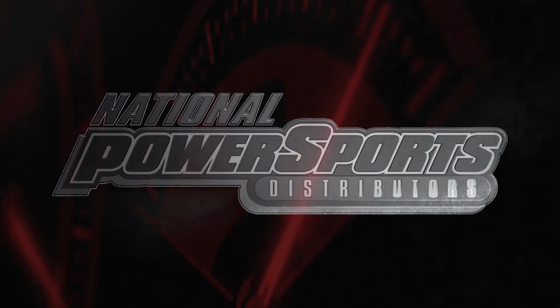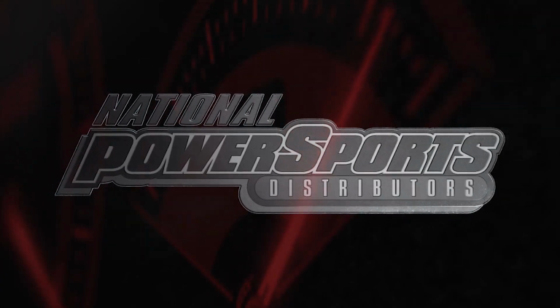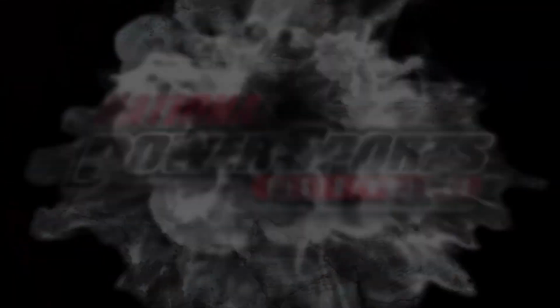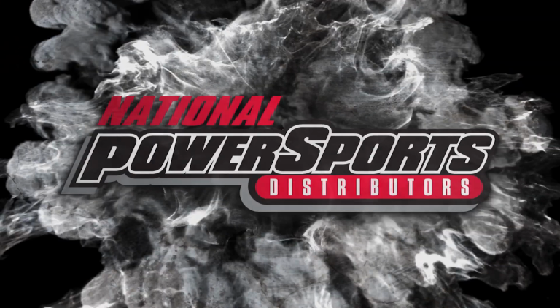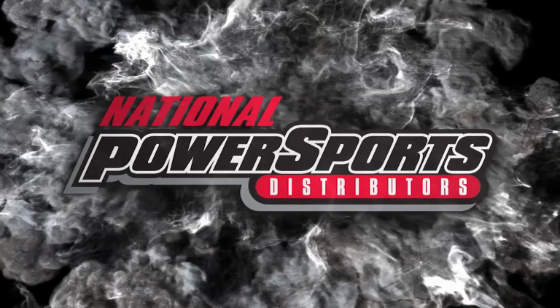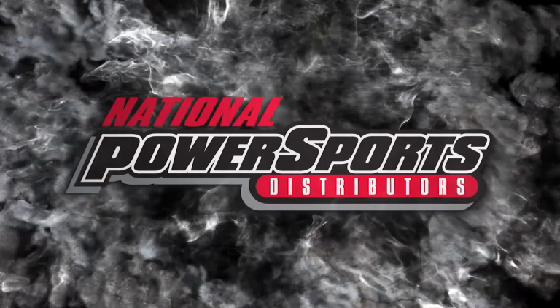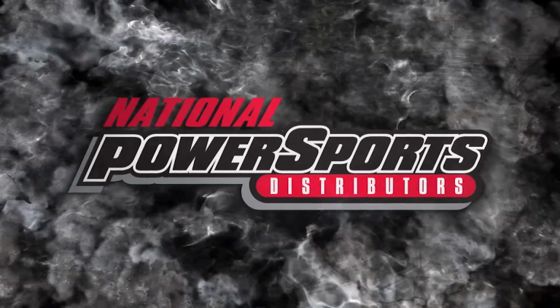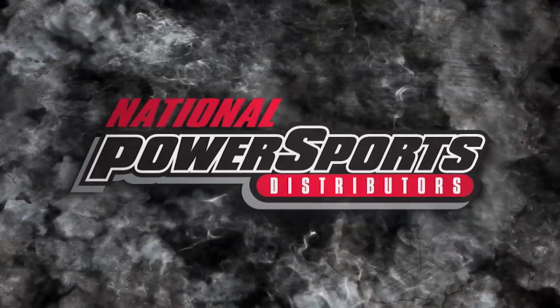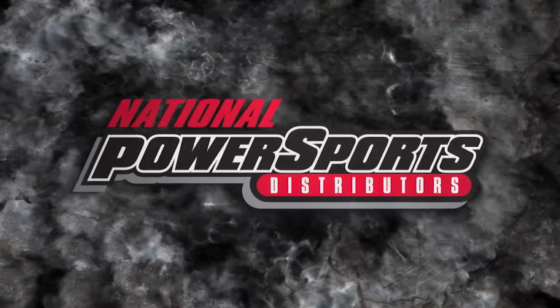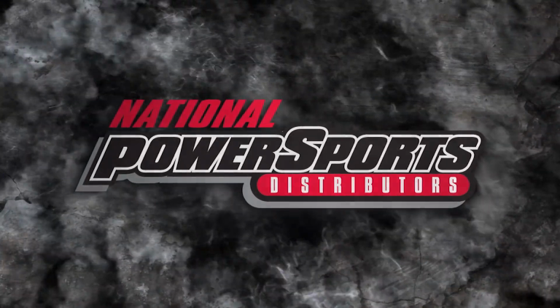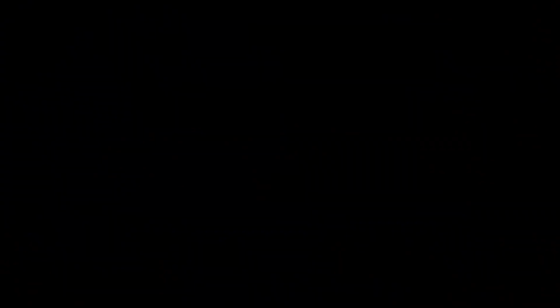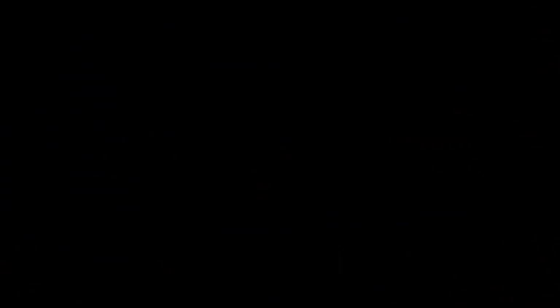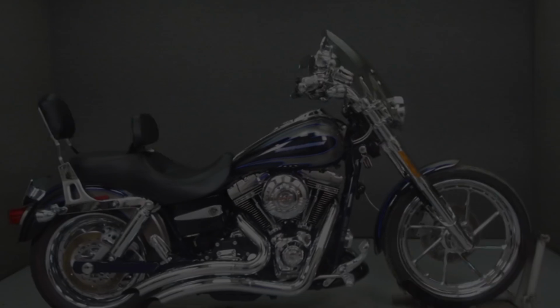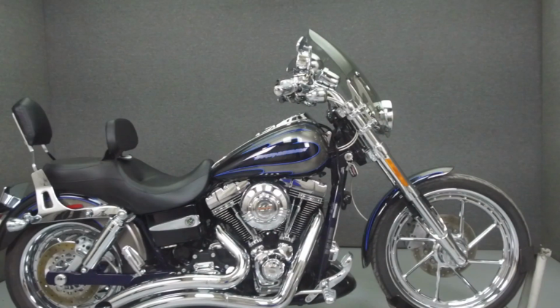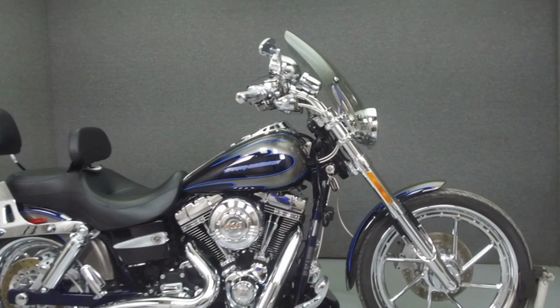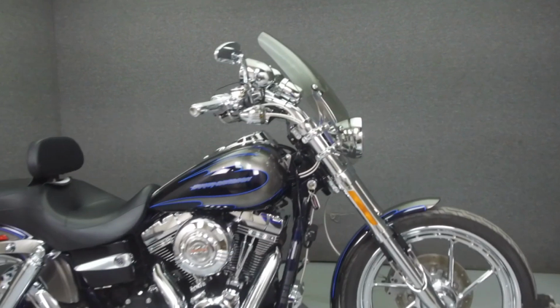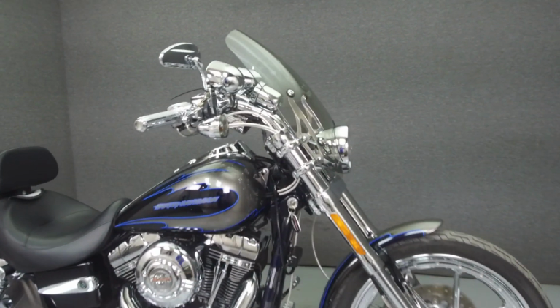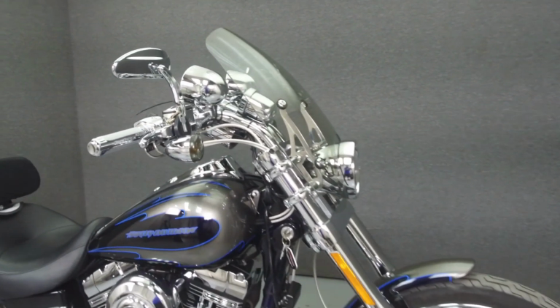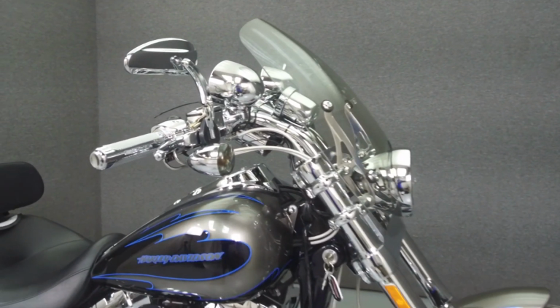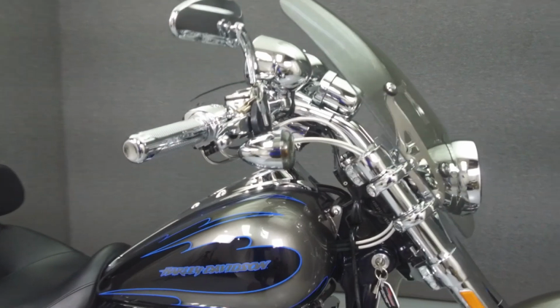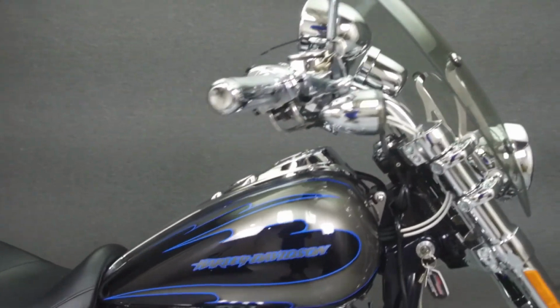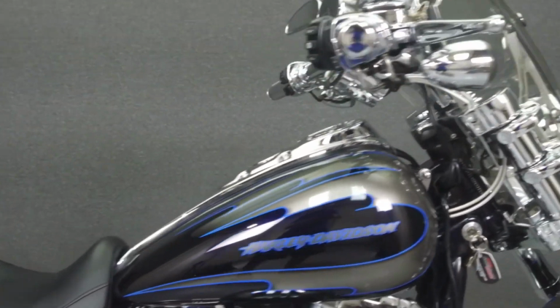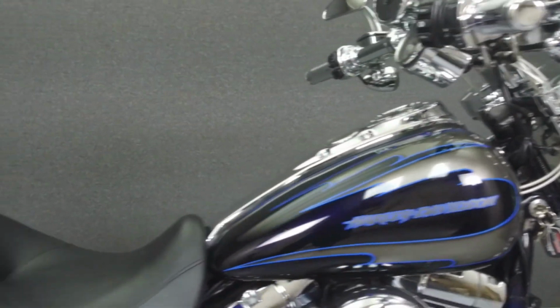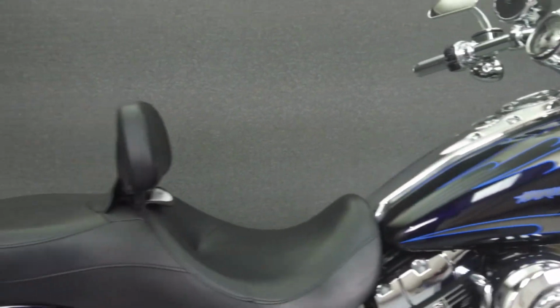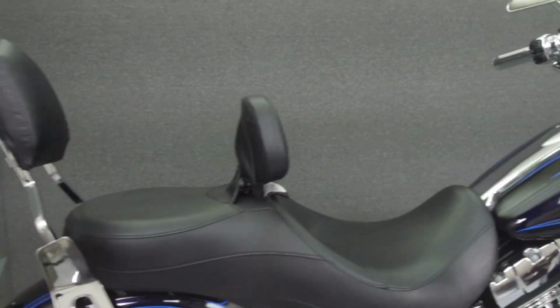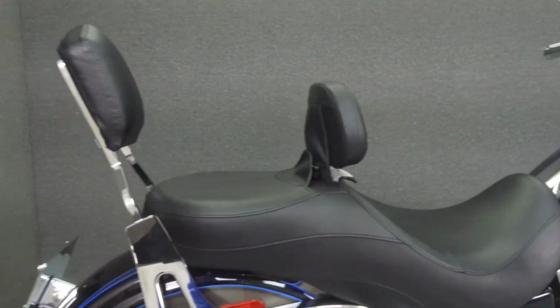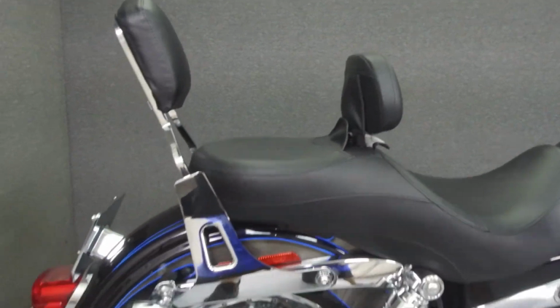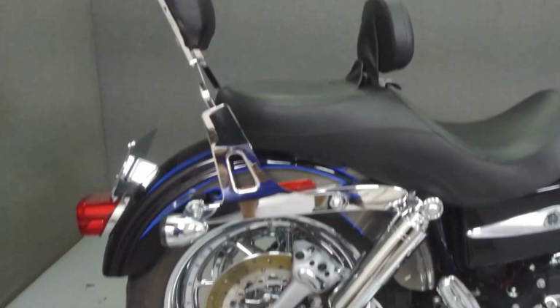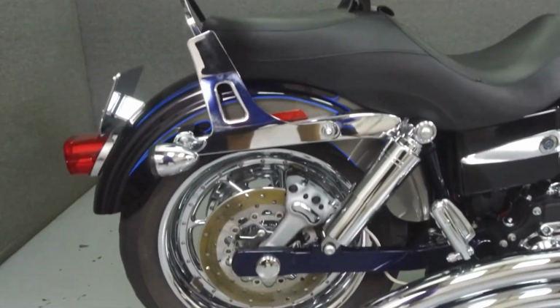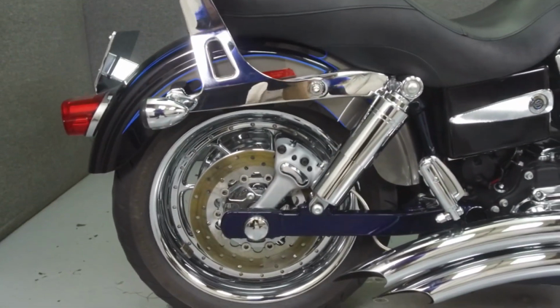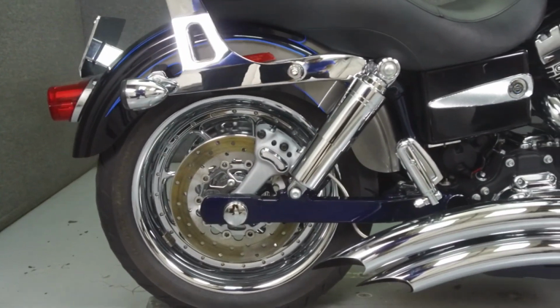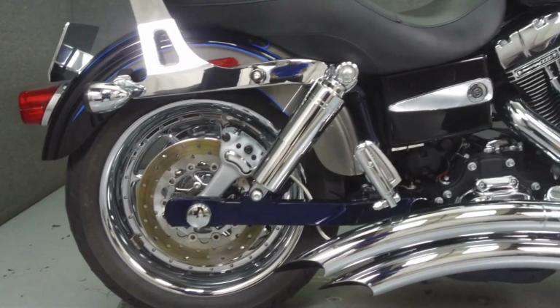Hey everyone, this is Keegan from National Power Sports. Today we're going to take a look at this 2007 Harley-Davidson Screaming Eagle Dyna CVO with 21,043 miles.